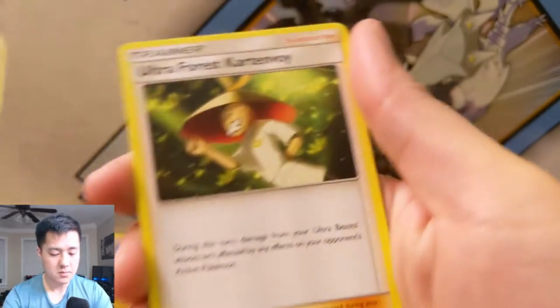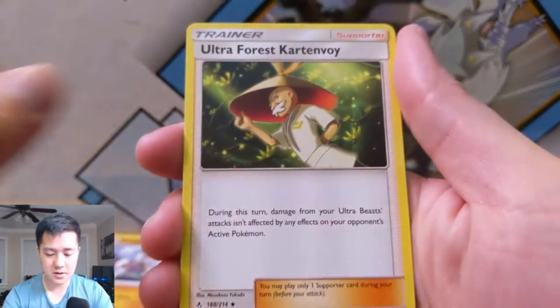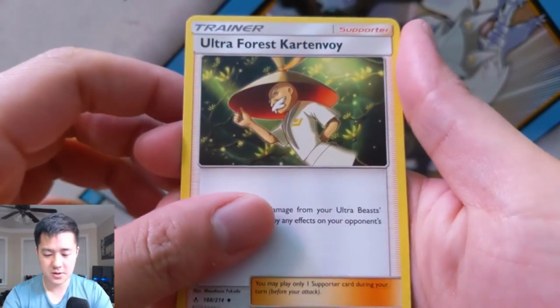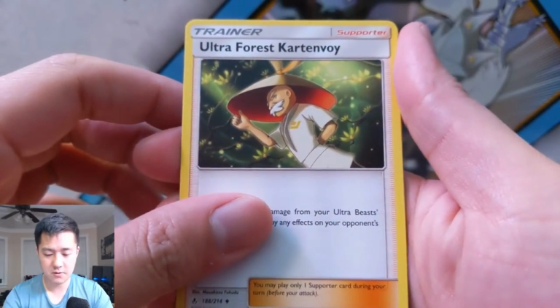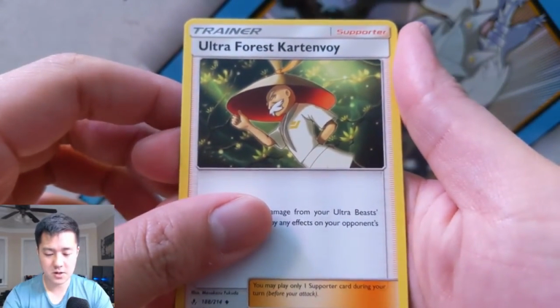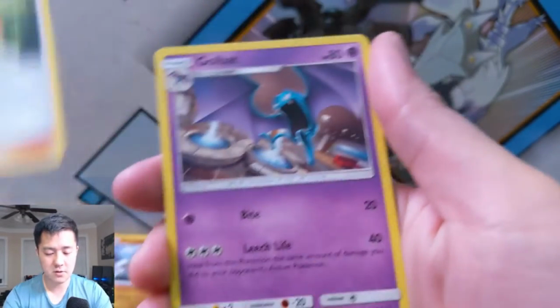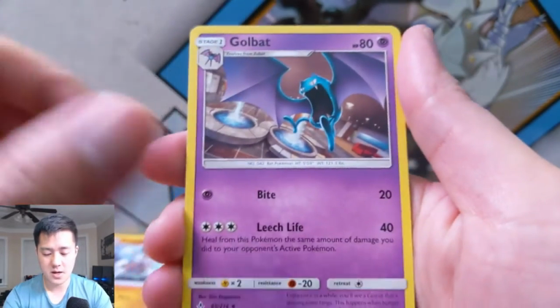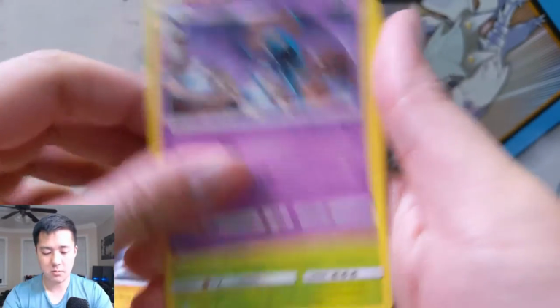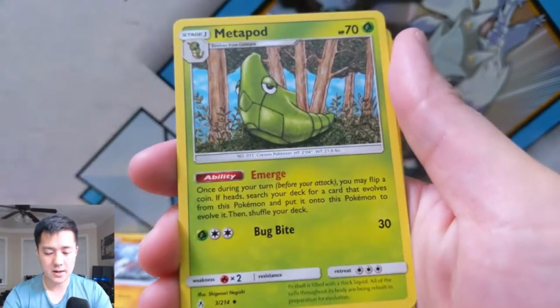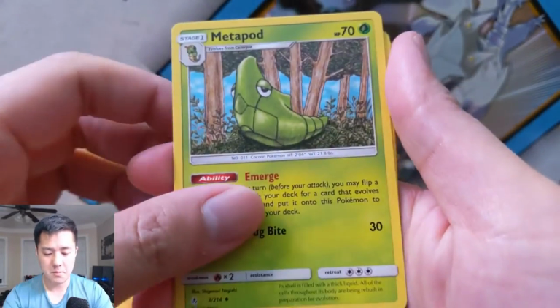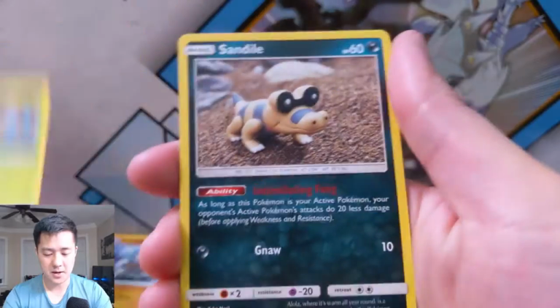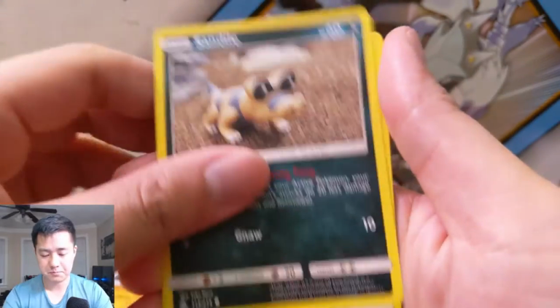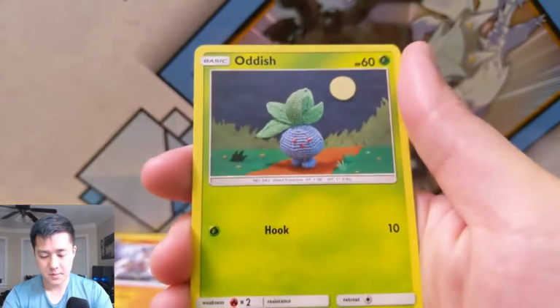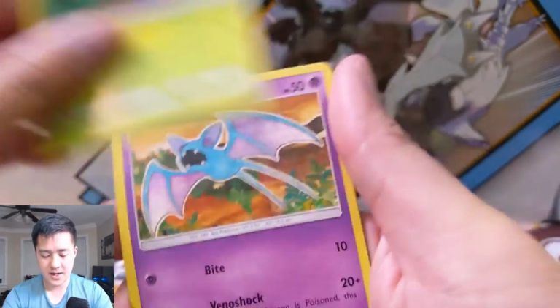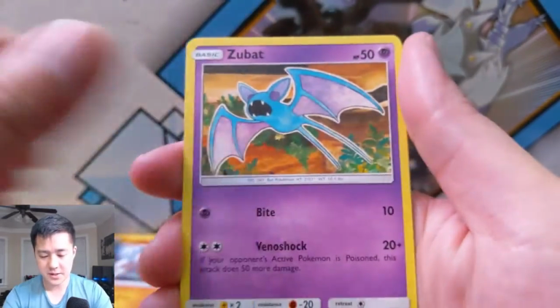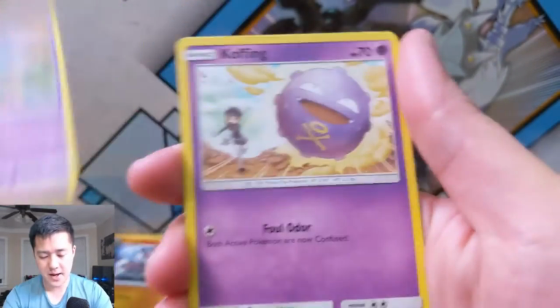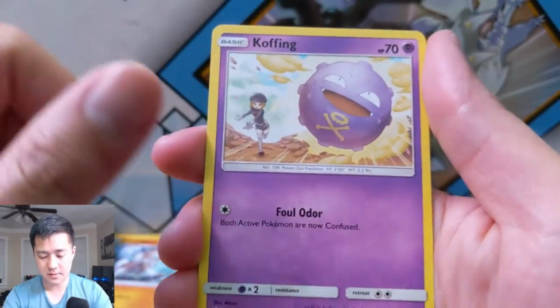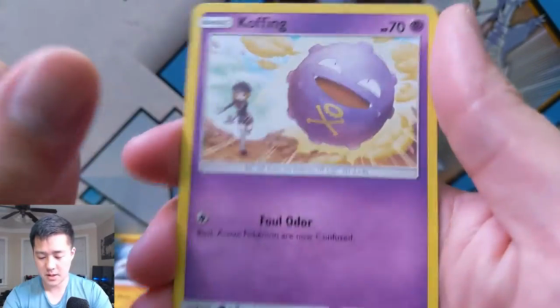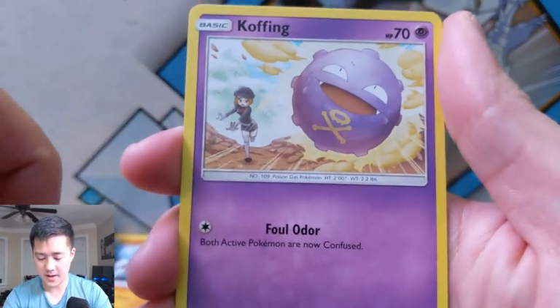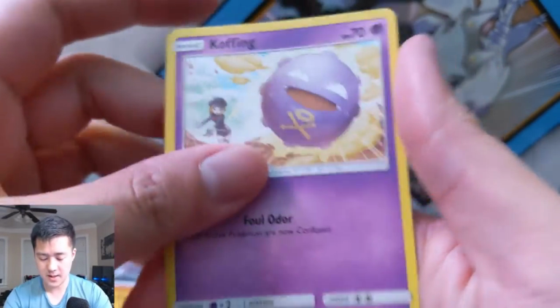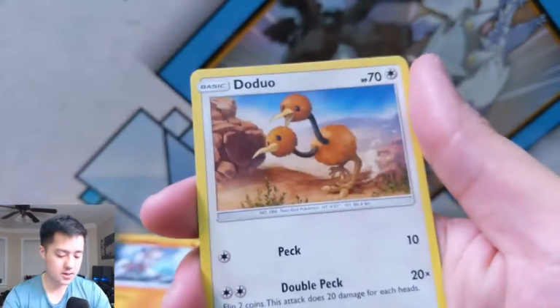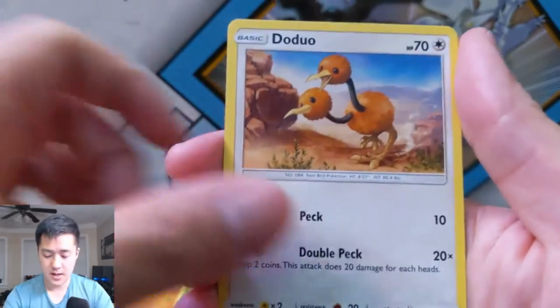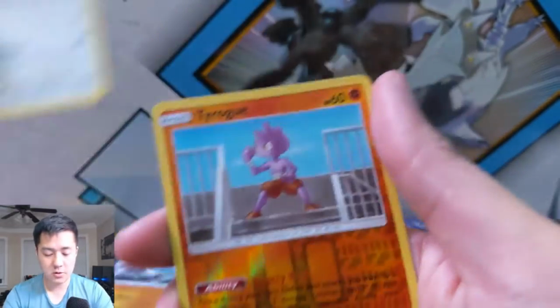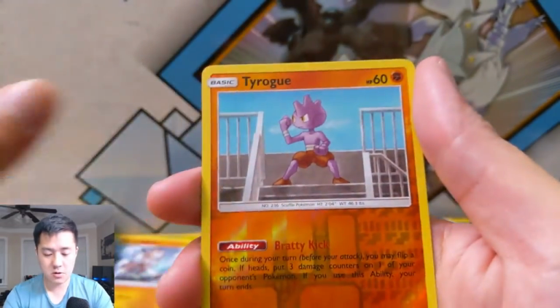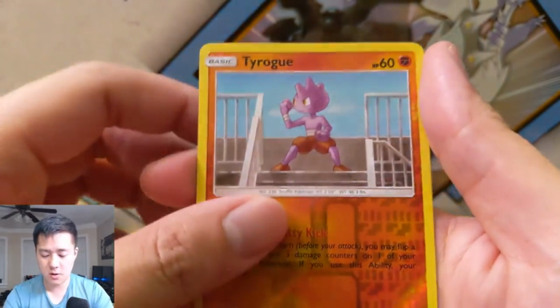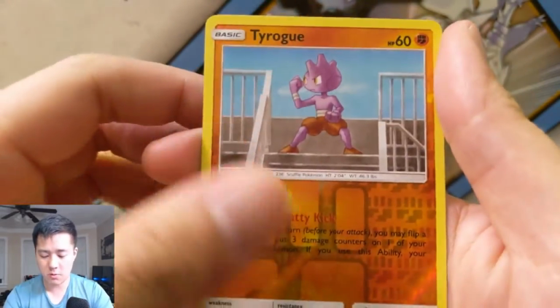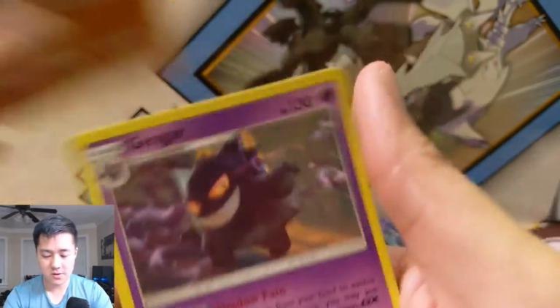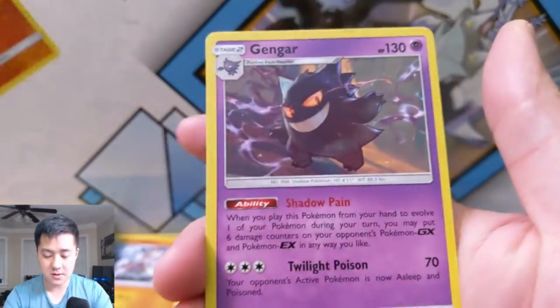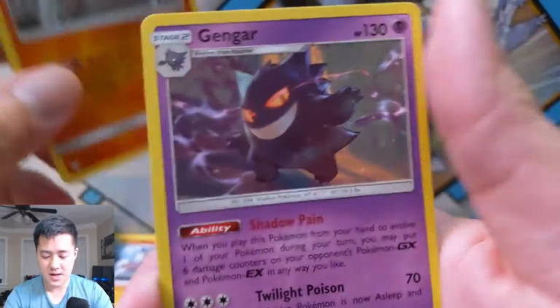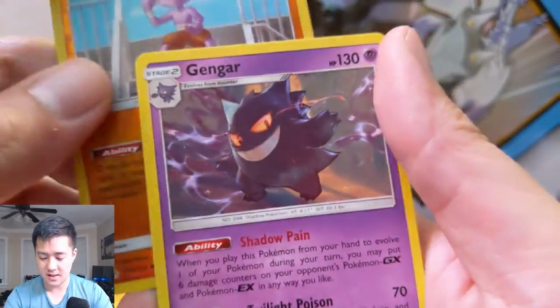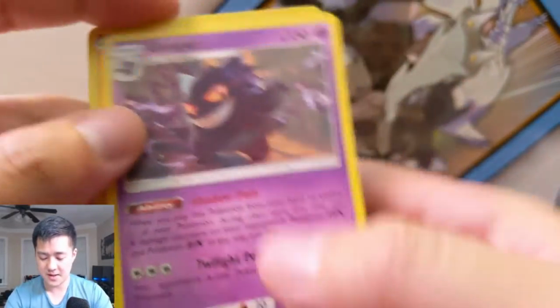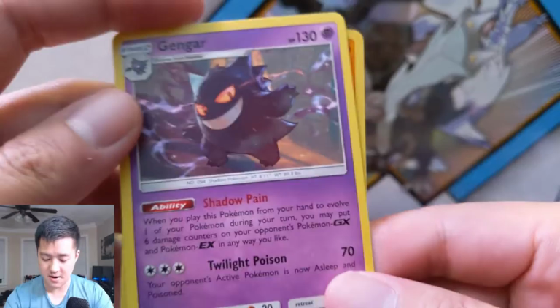And then the commando Genesect skydiving into the battlefield — Reshiram-Charizard art! Darkness energy, Ultra Force, Kartana, Golbat, Metapod, Sandshrew, Oddish, Zubat, Cofagrigus, Tyrogue for the reverse — and then I love this Gengar art.